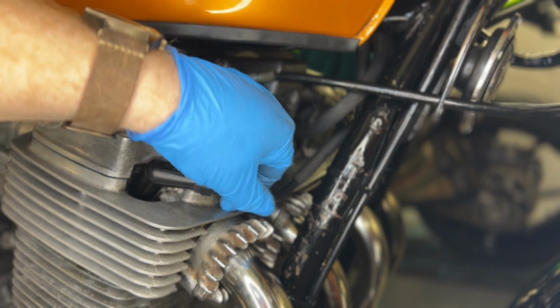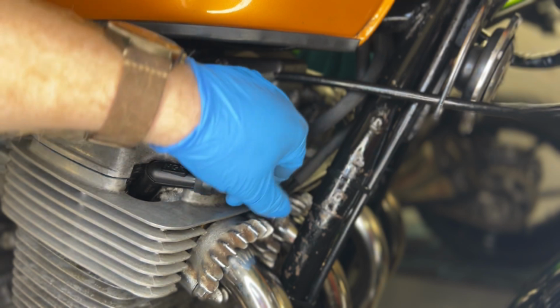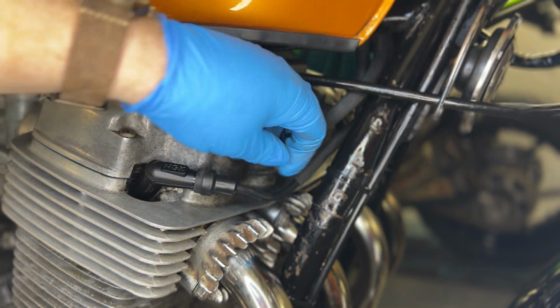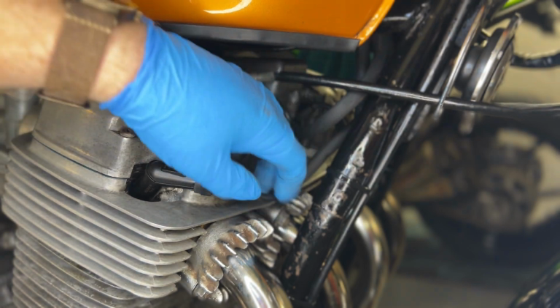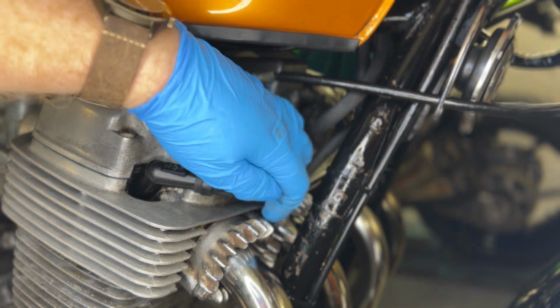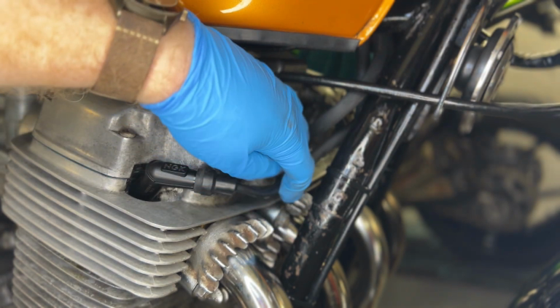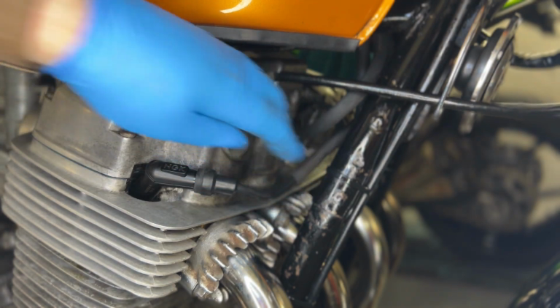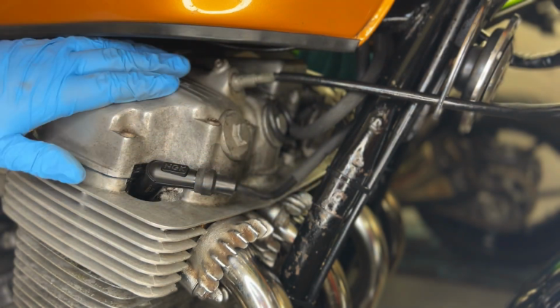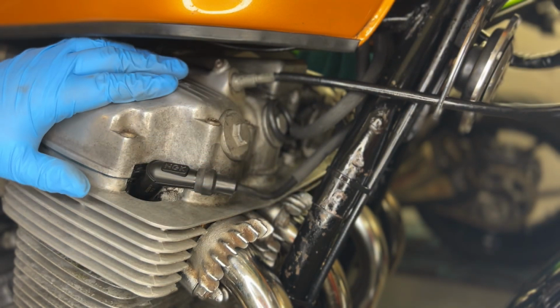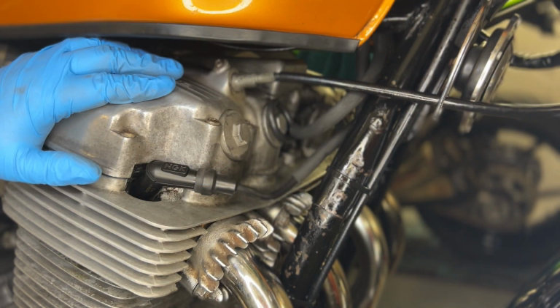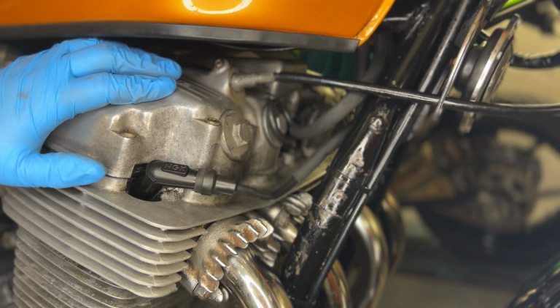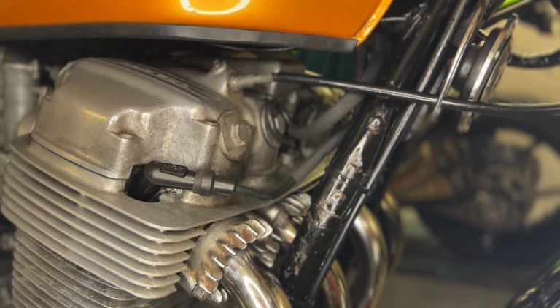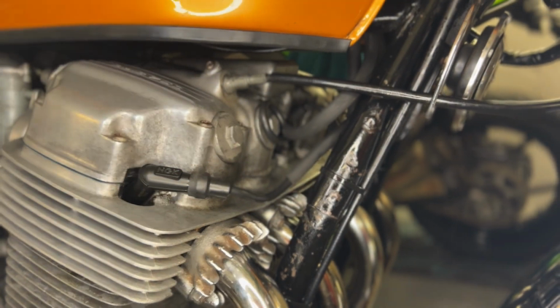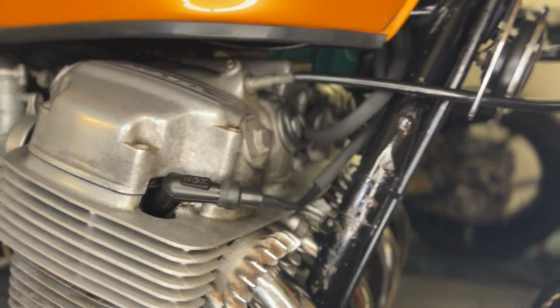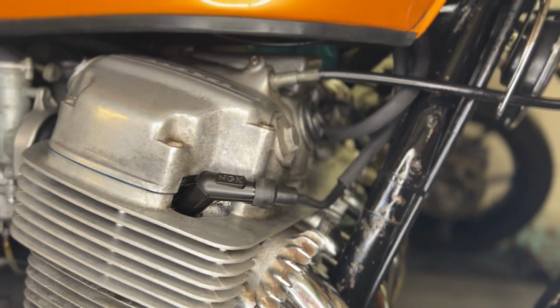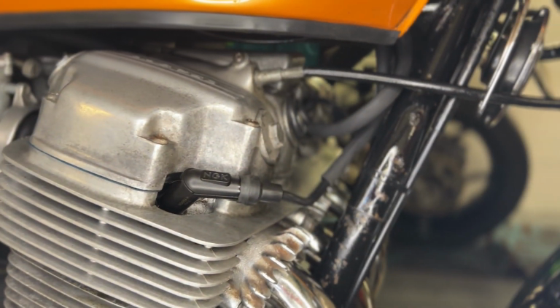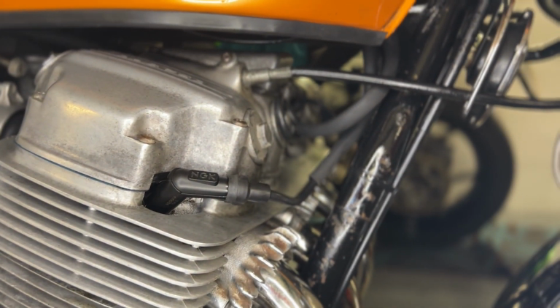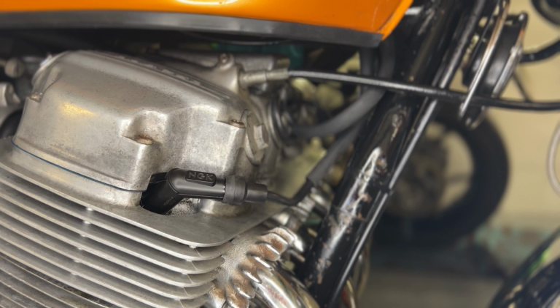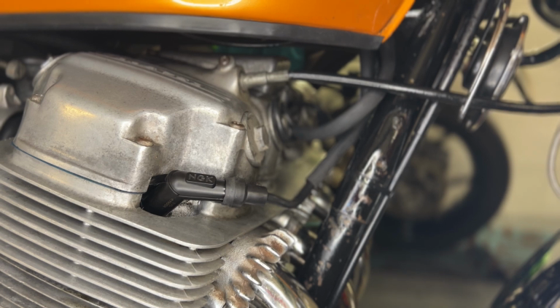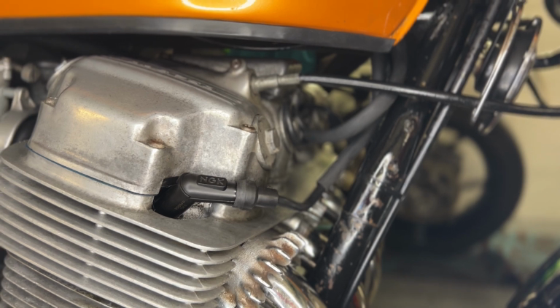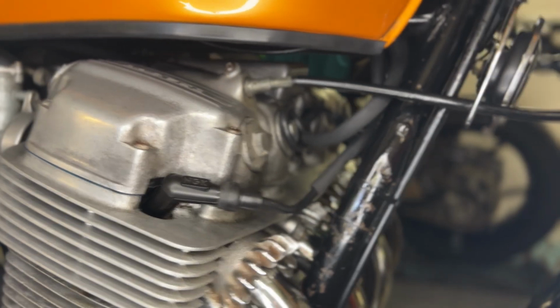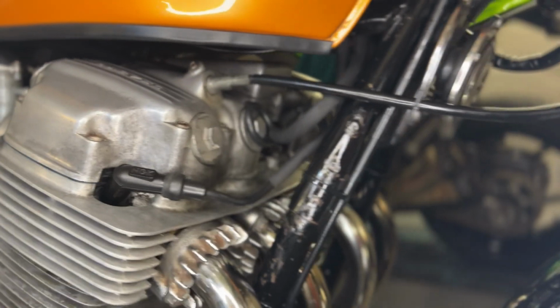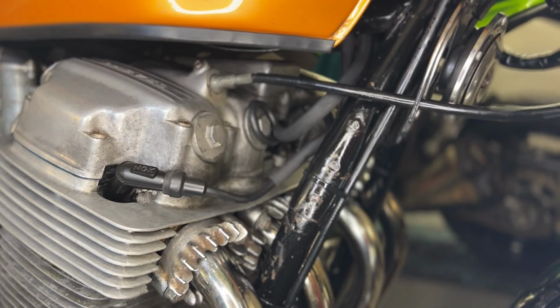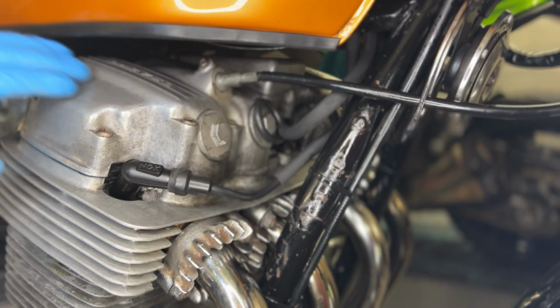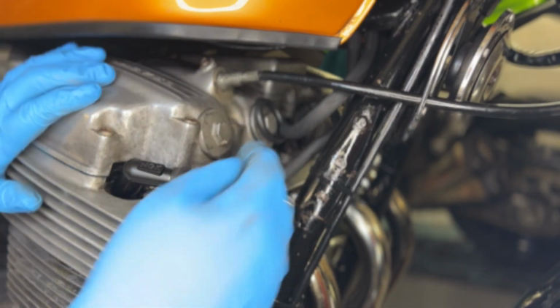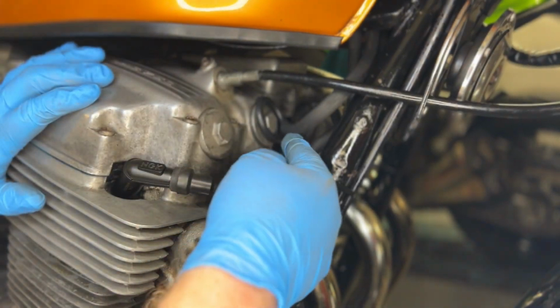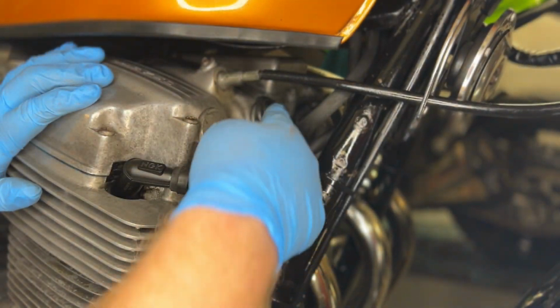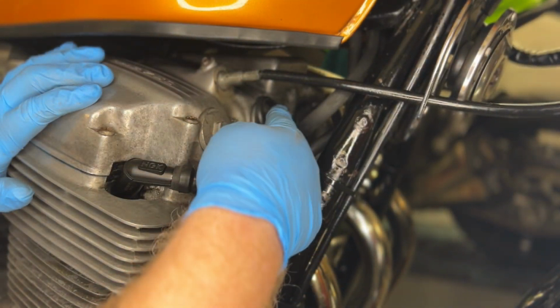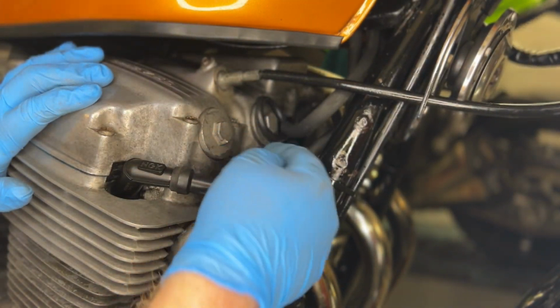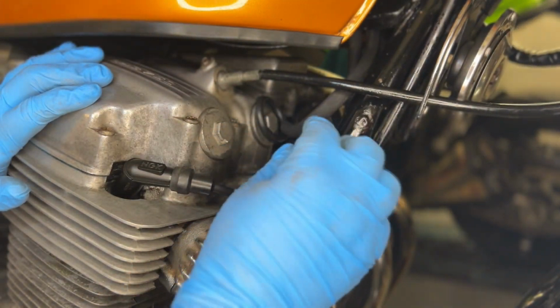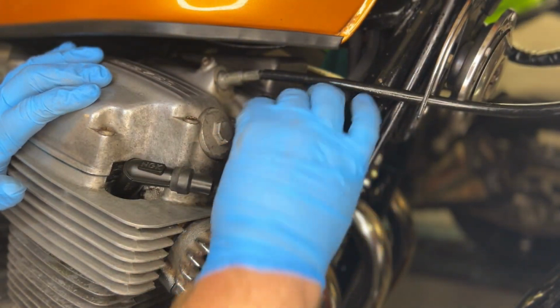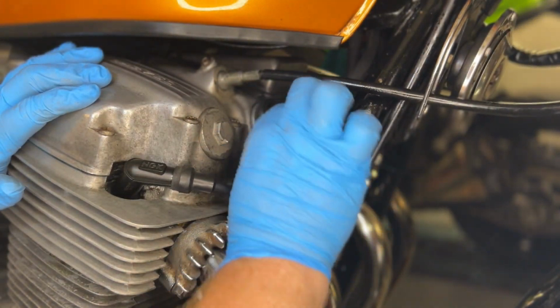Not brilliant but also not terrible, so I'm happy with that. I'm happy with it - it's okay. But this little pig's tail in here really needs dealing with.